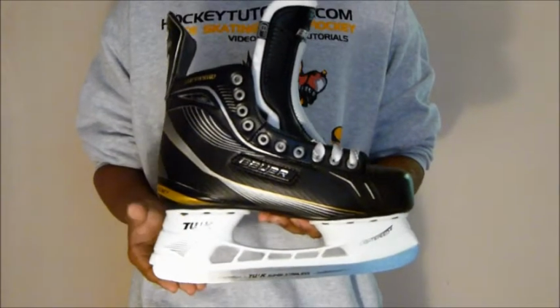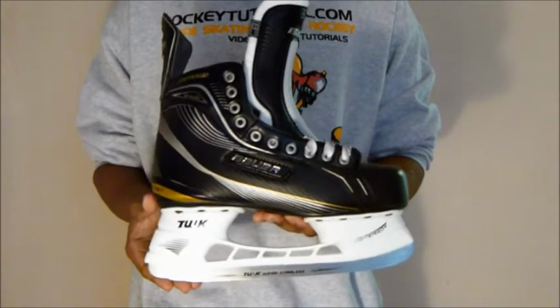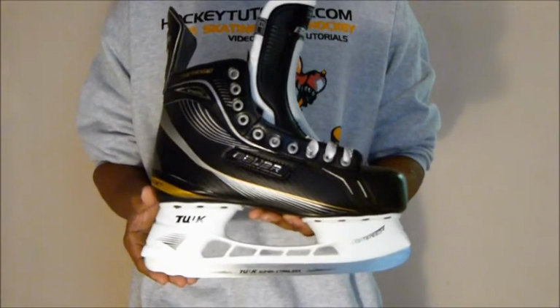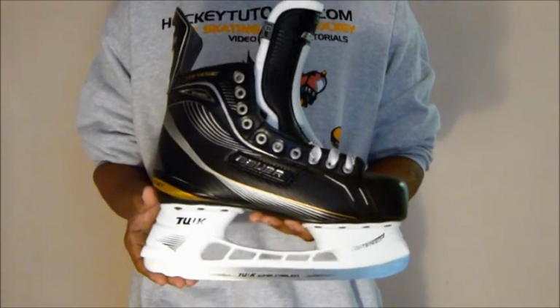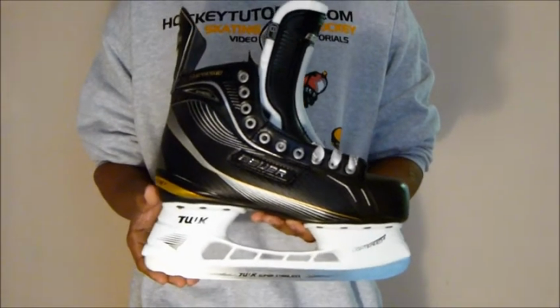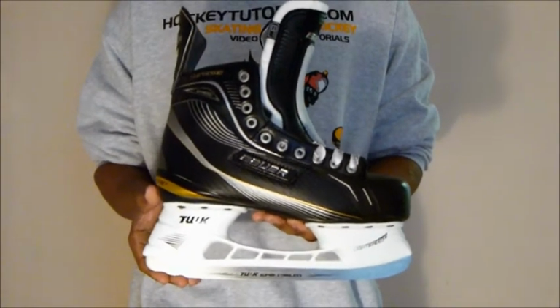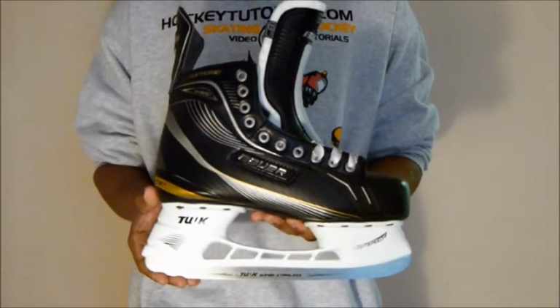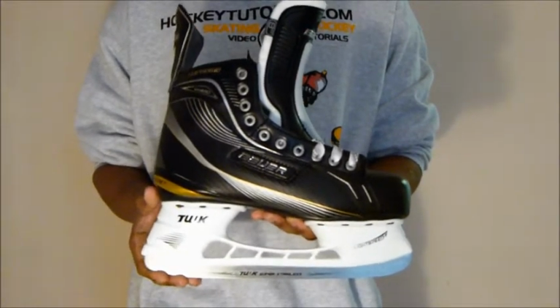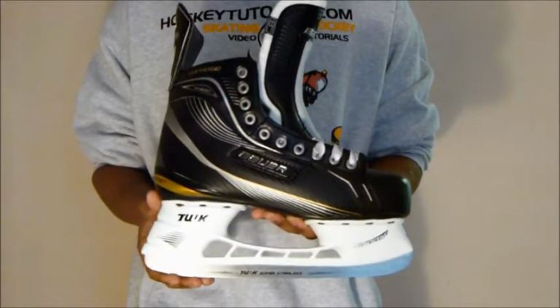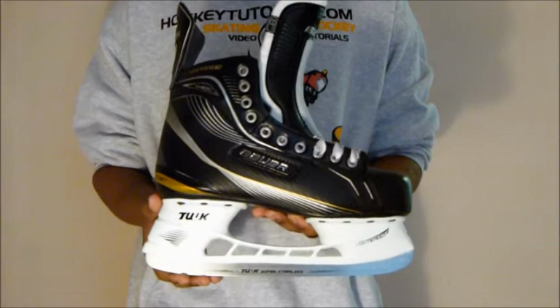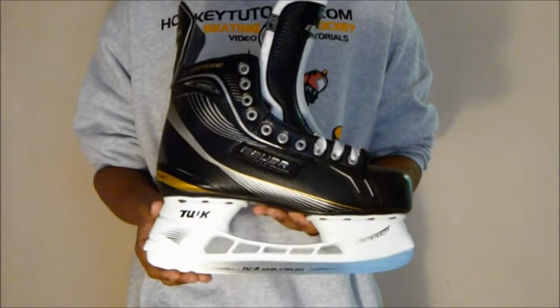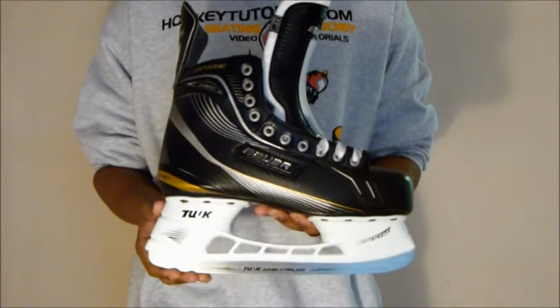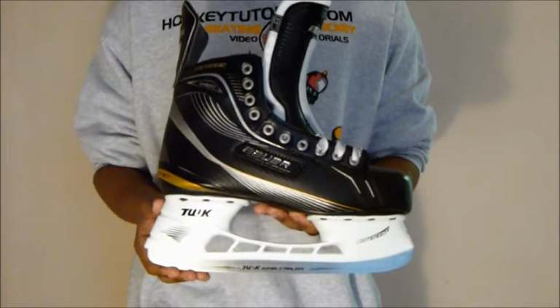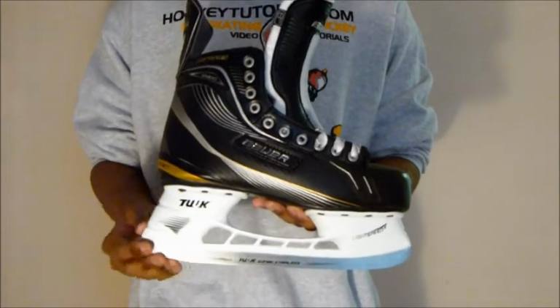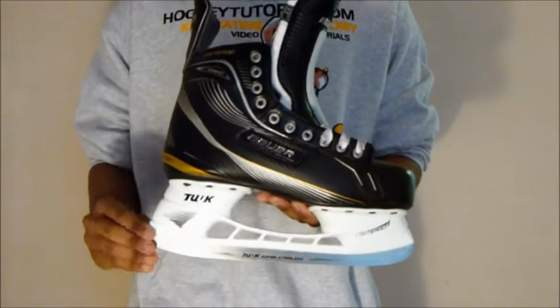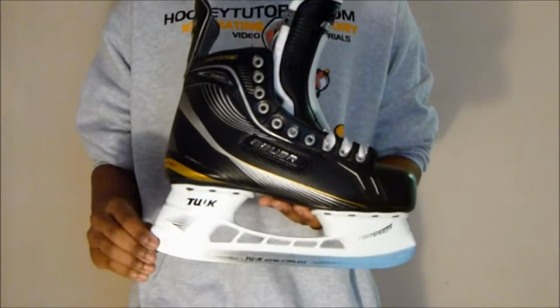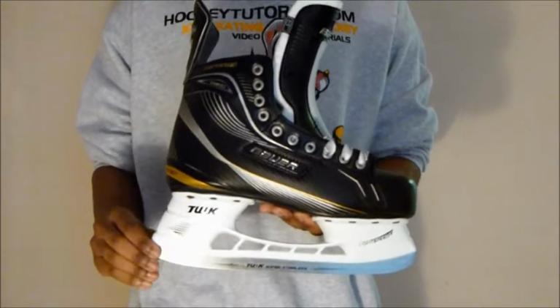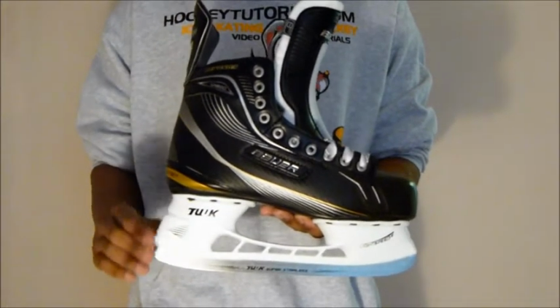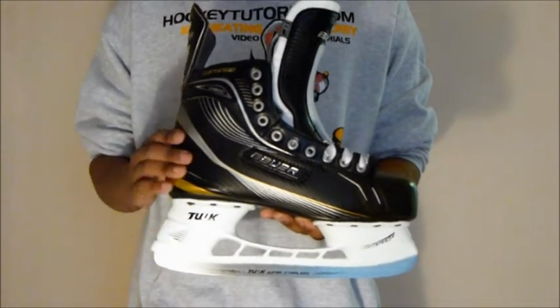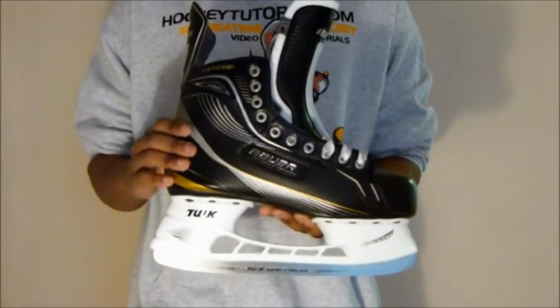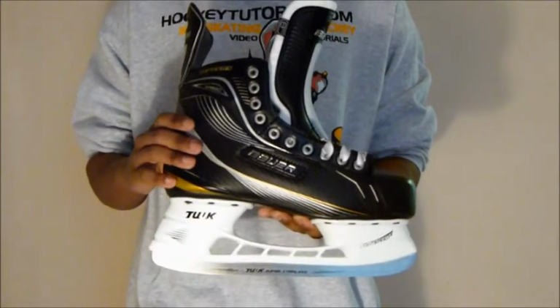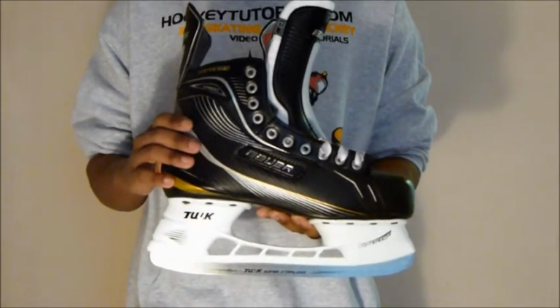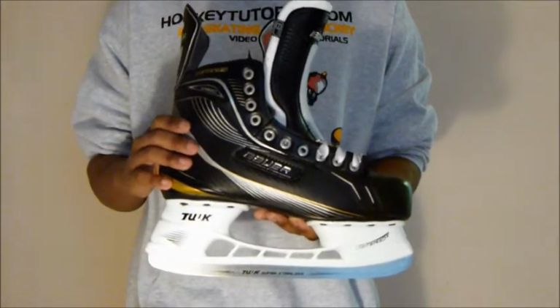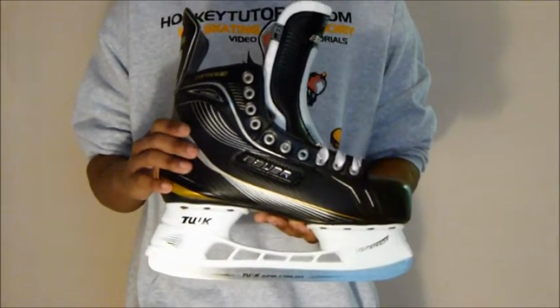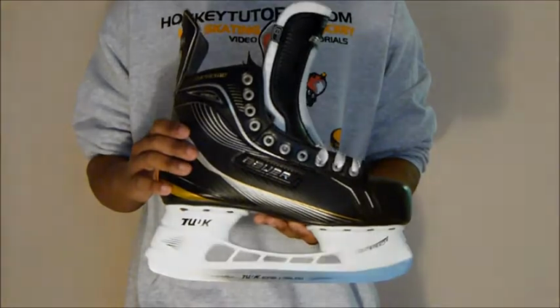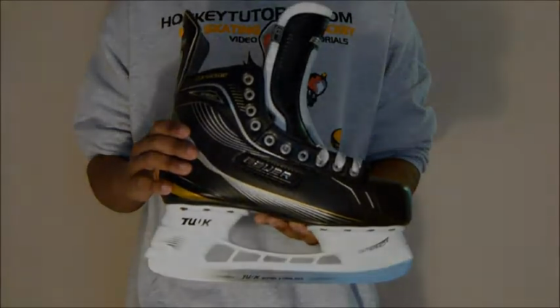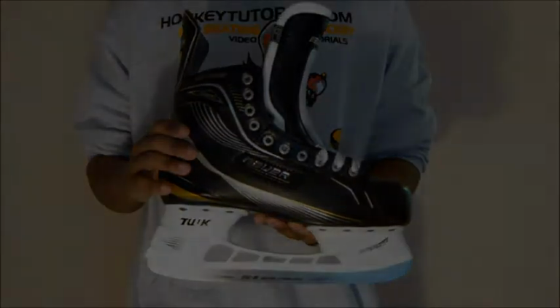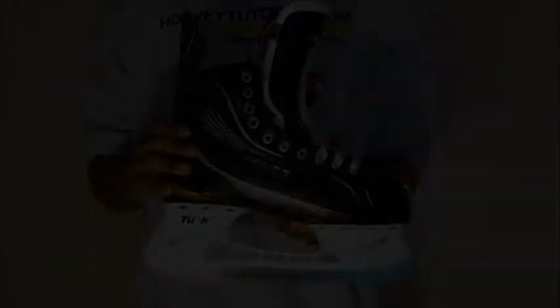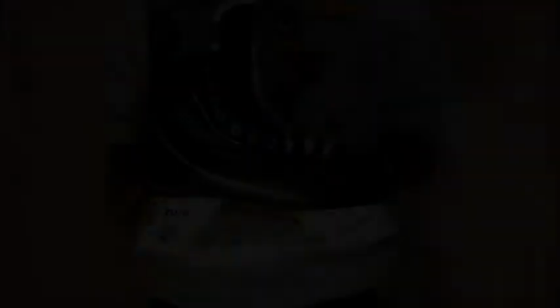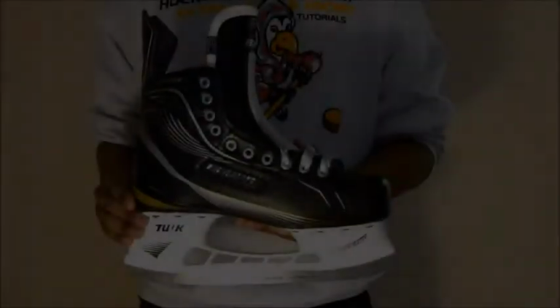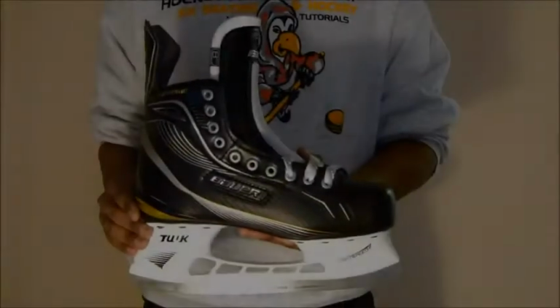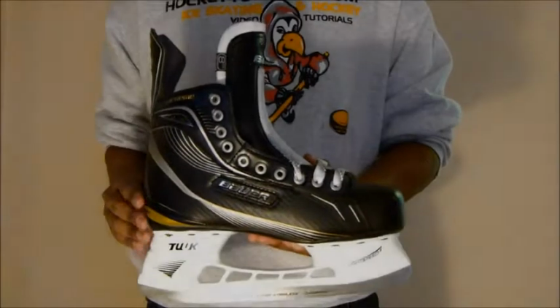With these skates, Supreme offers you a super stainless steel from Tuuk. The advantage of having a super stainless steel is that it holds the sharpening a lot longer than the non-stainless steels.